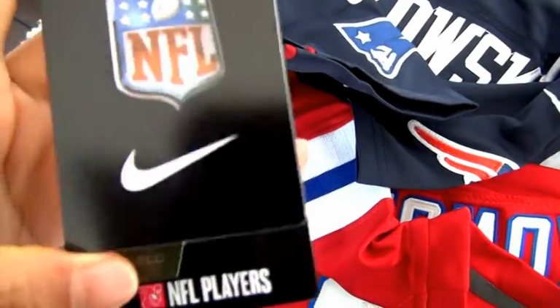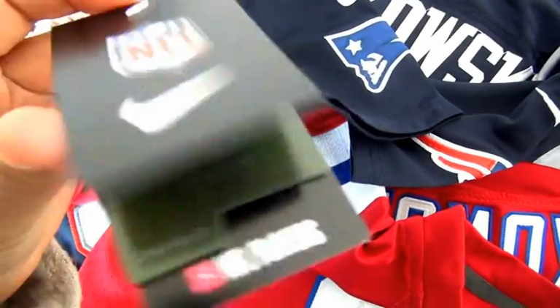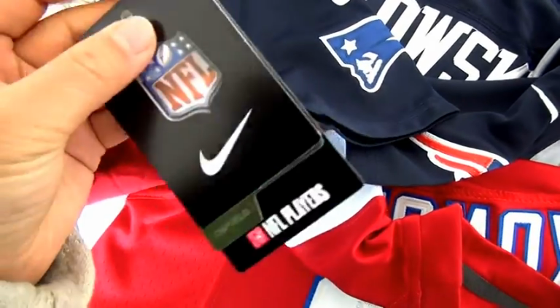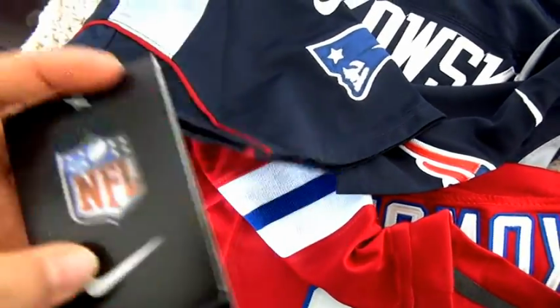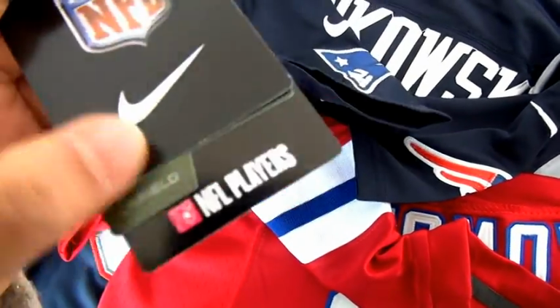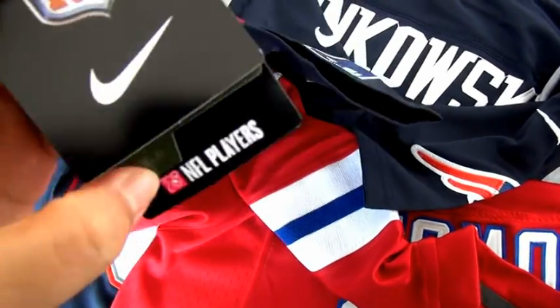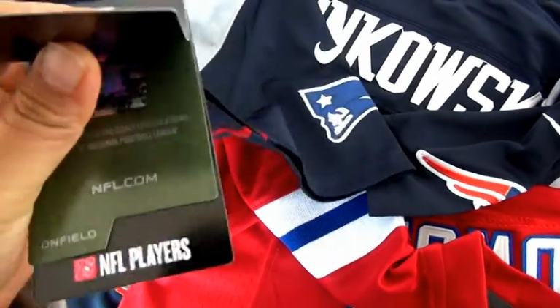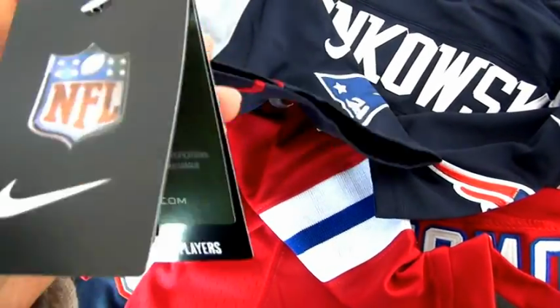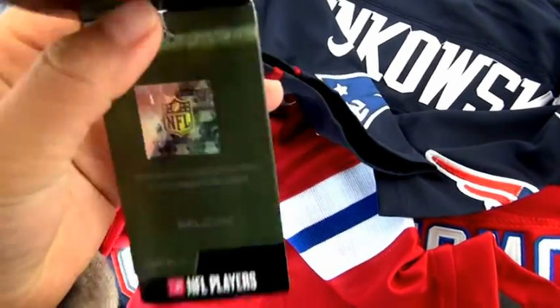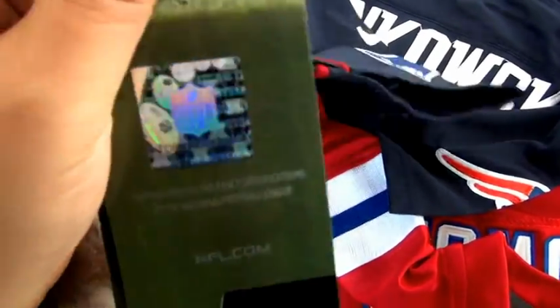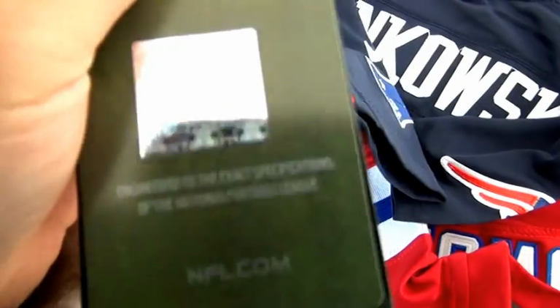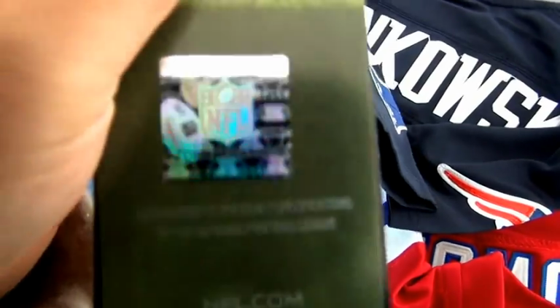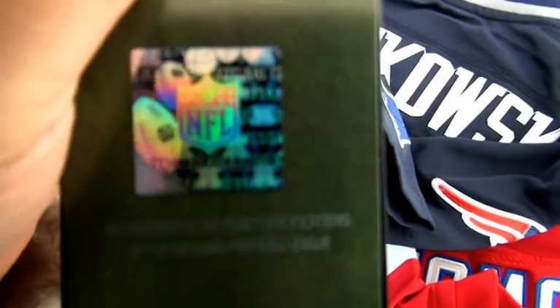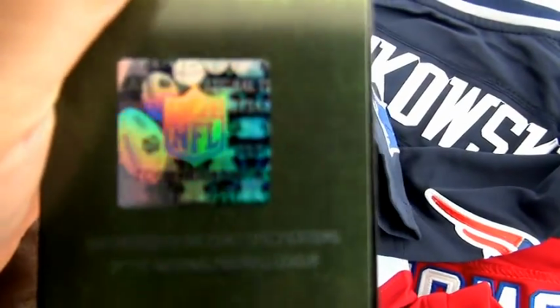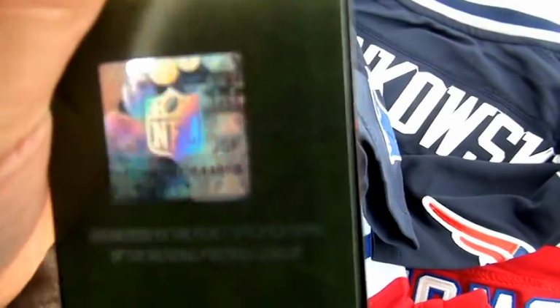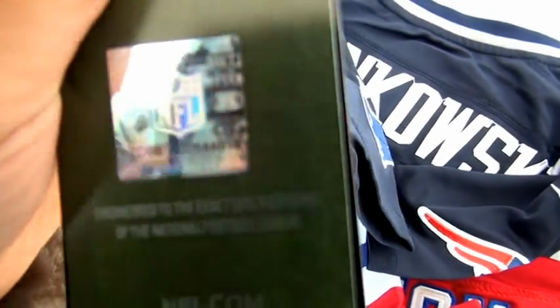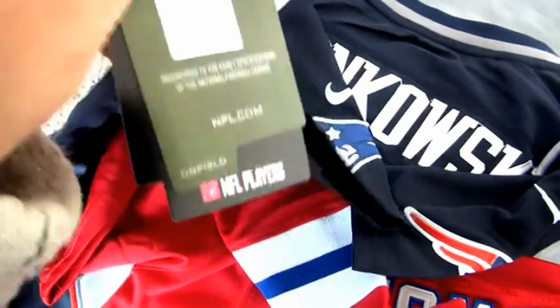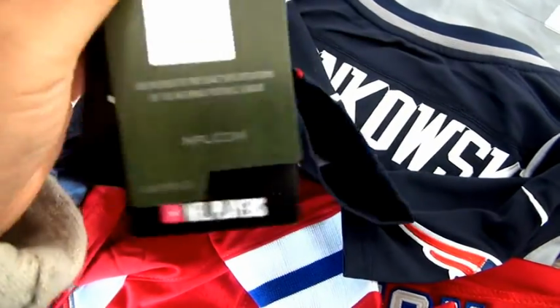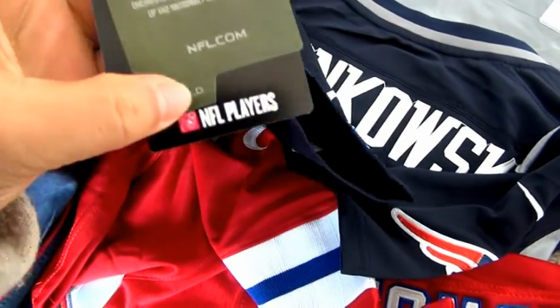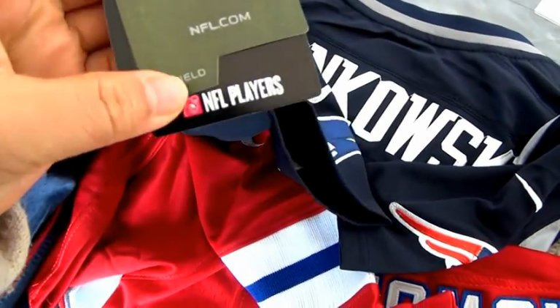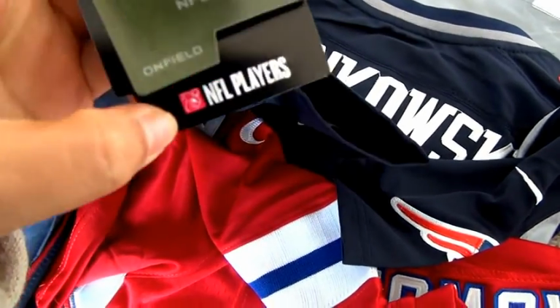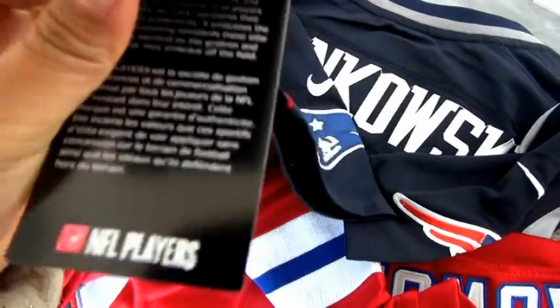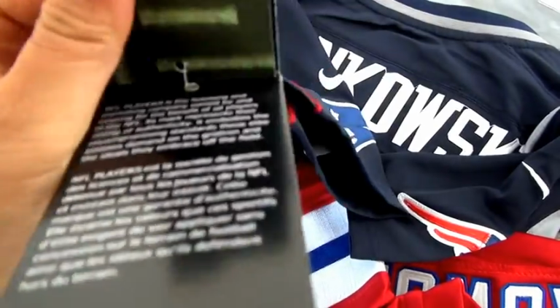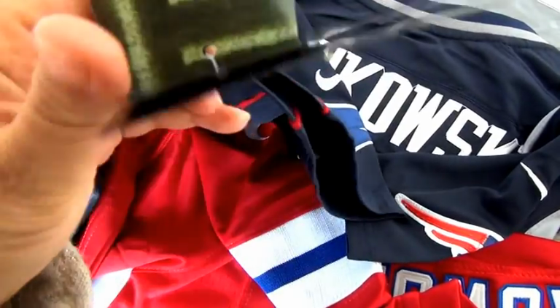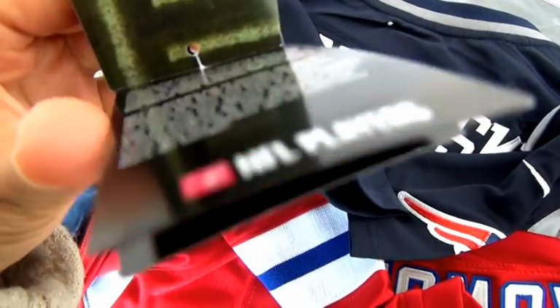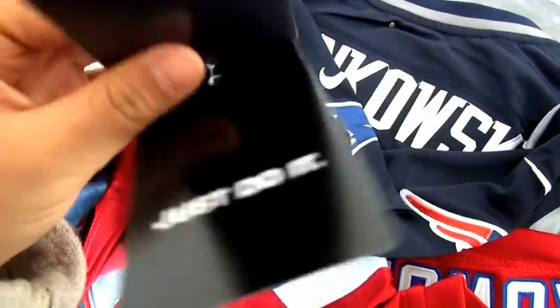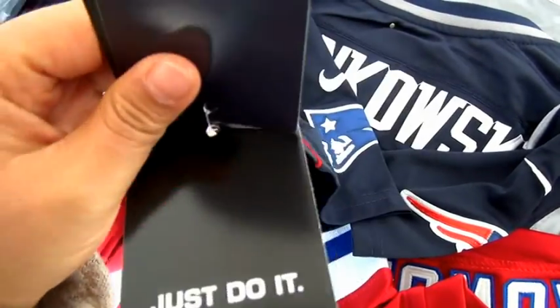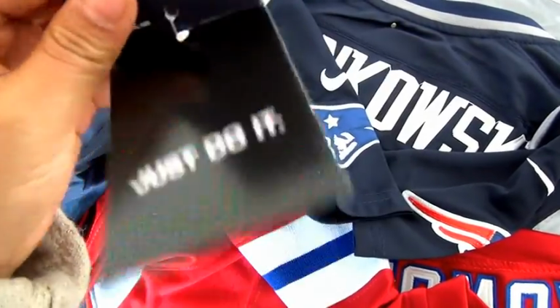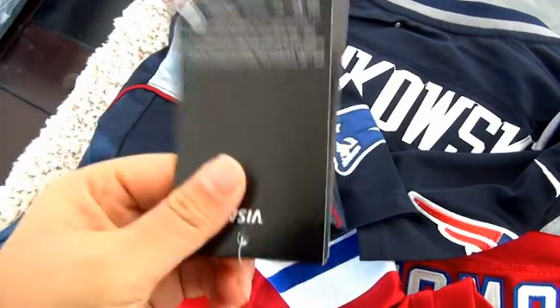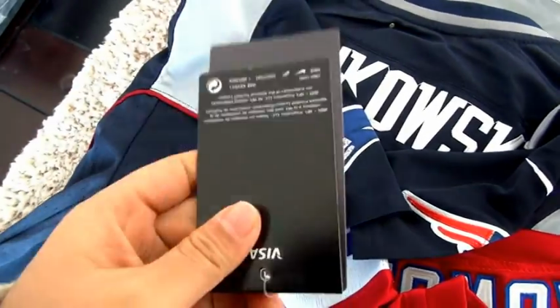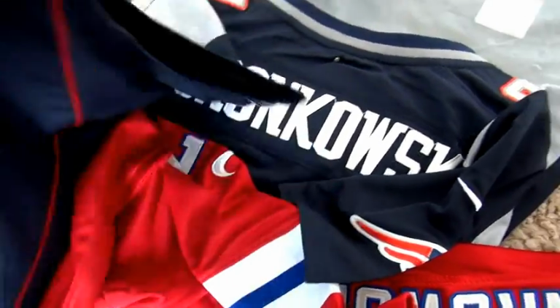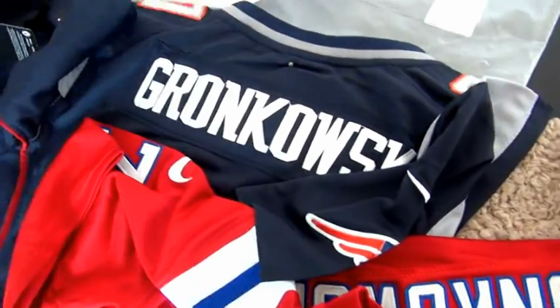NFL. Here. This detail. Then this. And this. Here. This is what the jersey looks like.